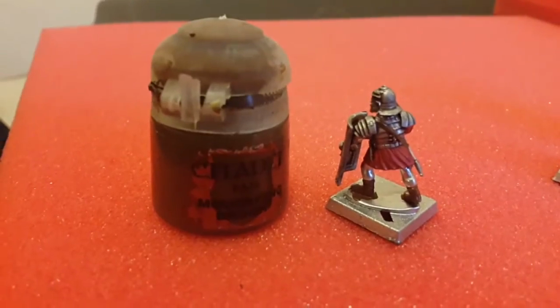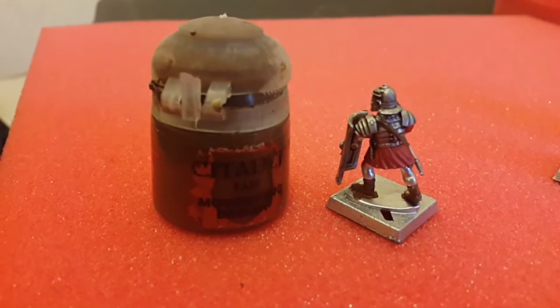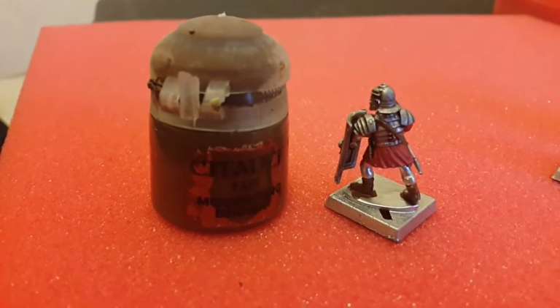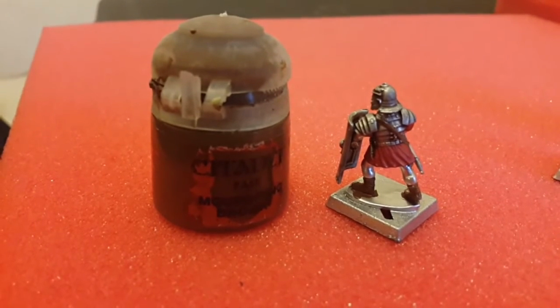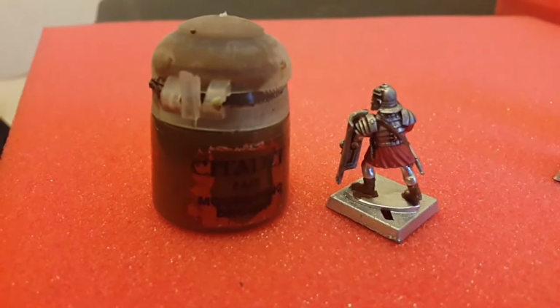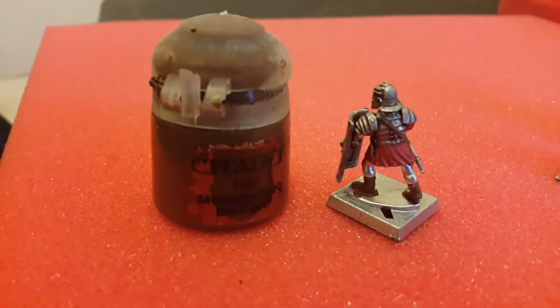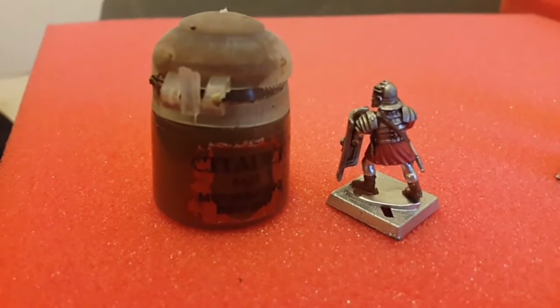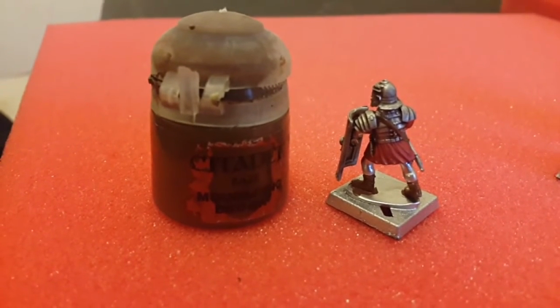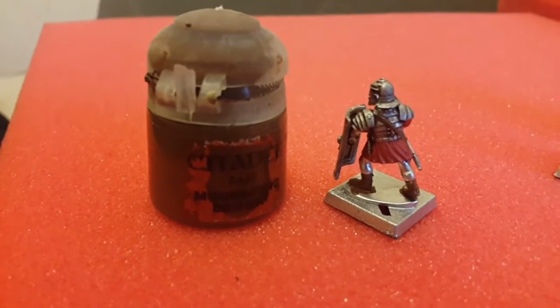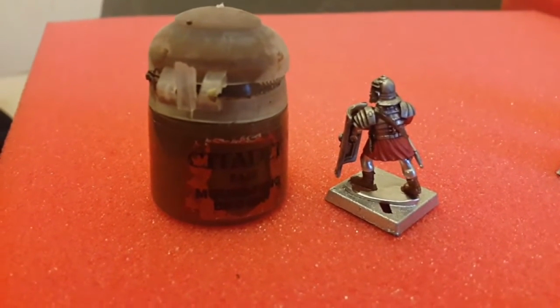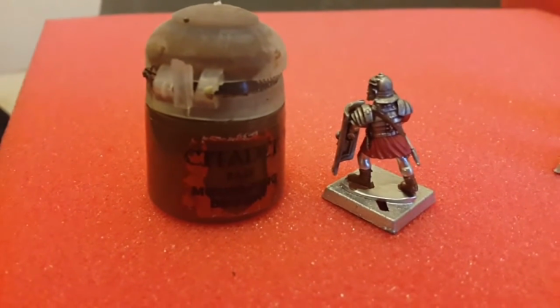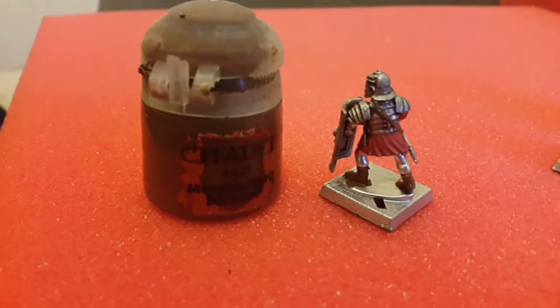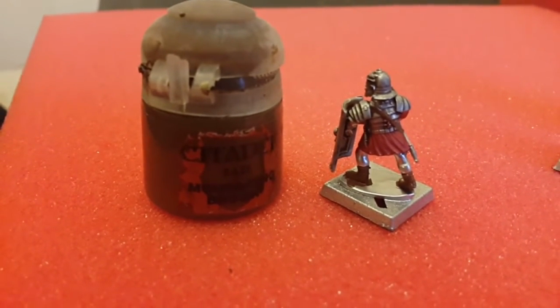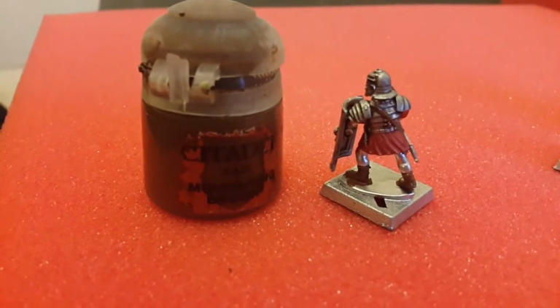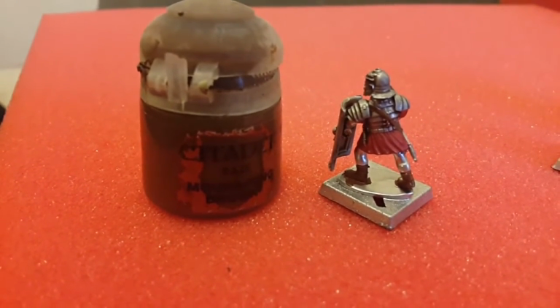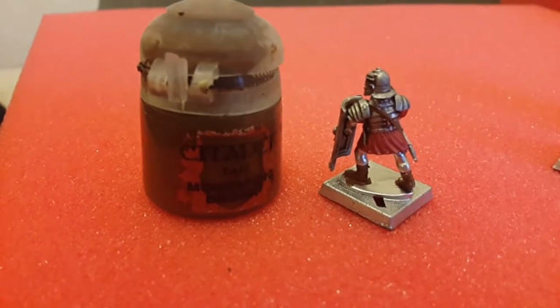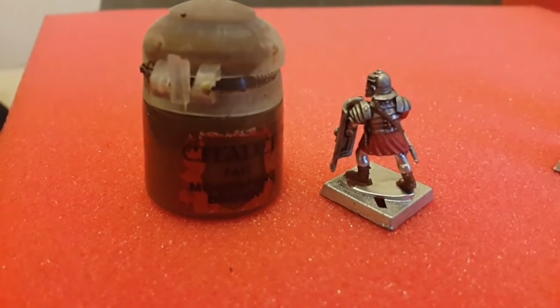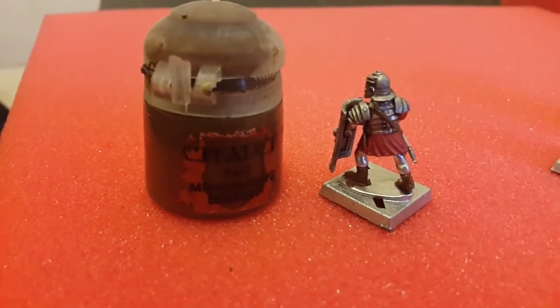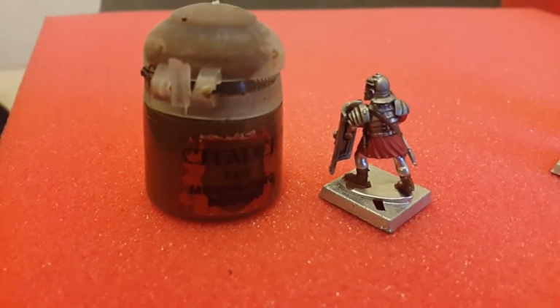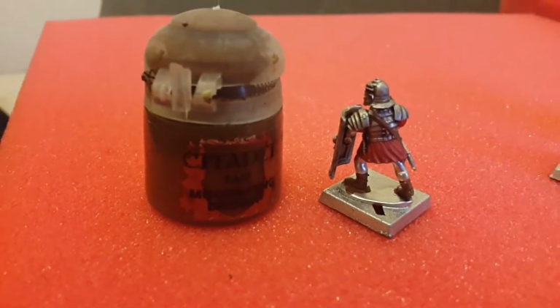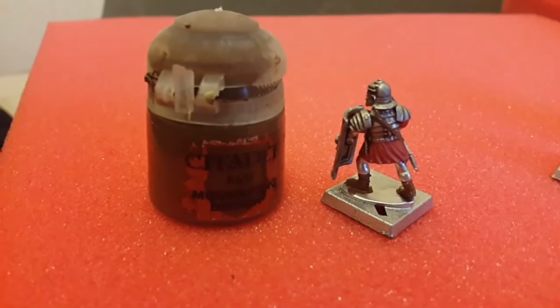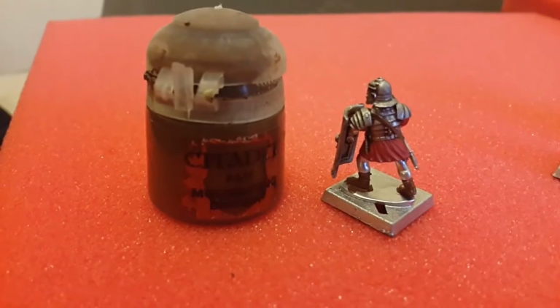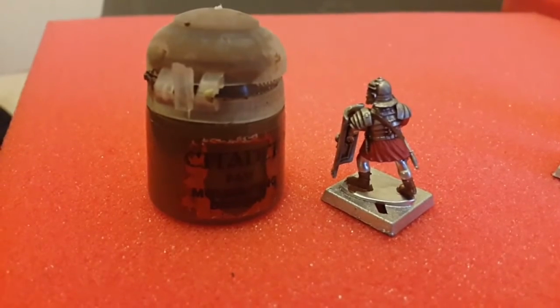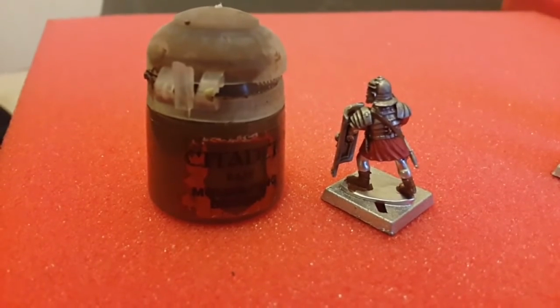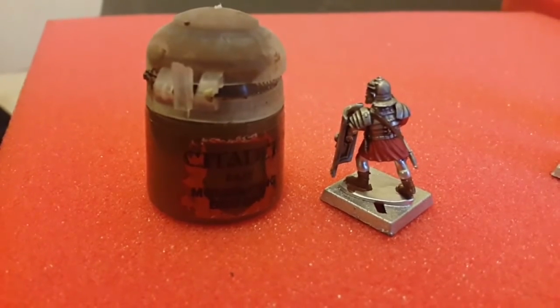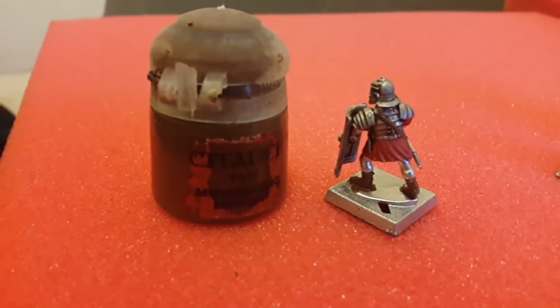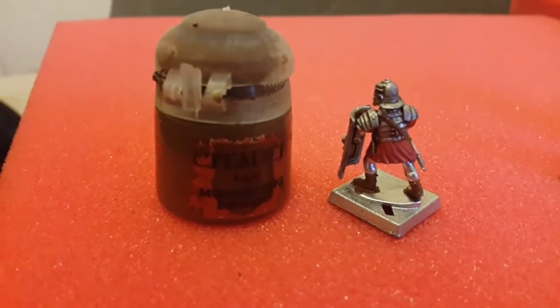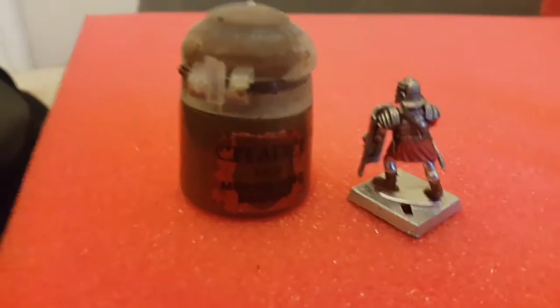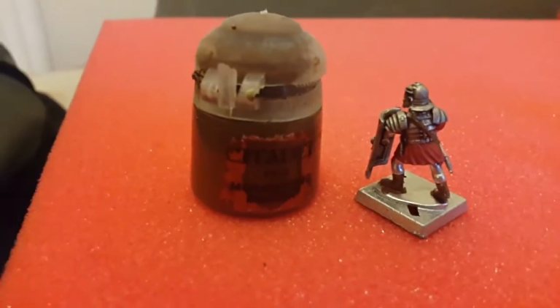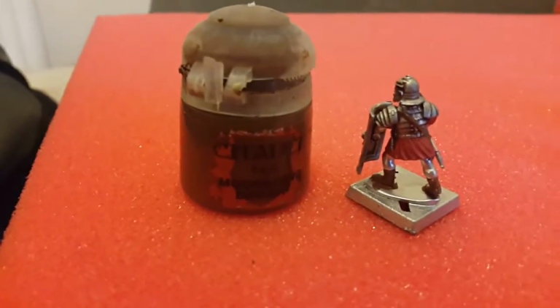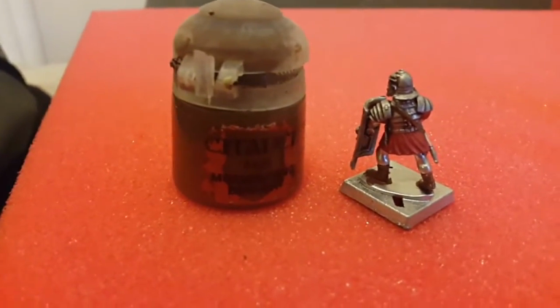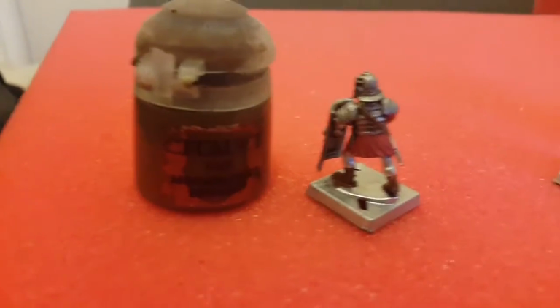Next on the model, I start doing all the brown — round the sandals. The strap also goes round him with Mournfang Brown.